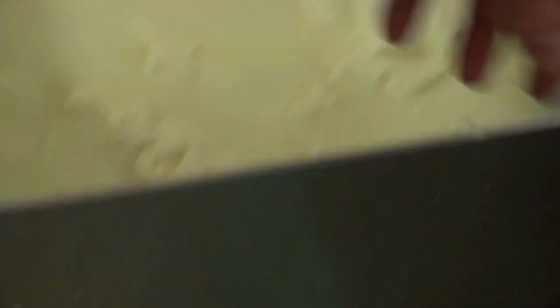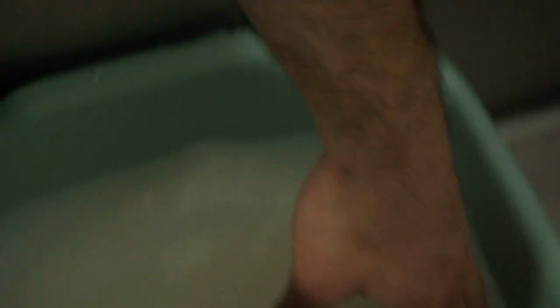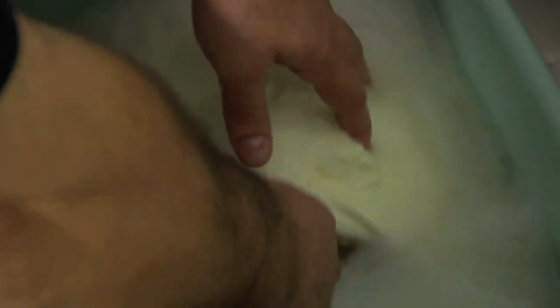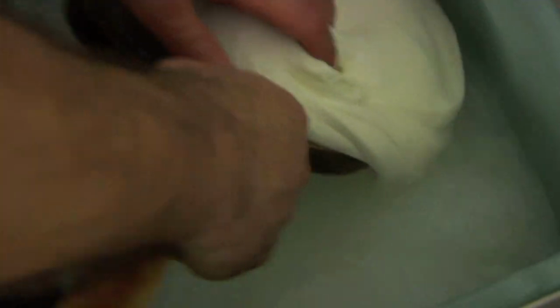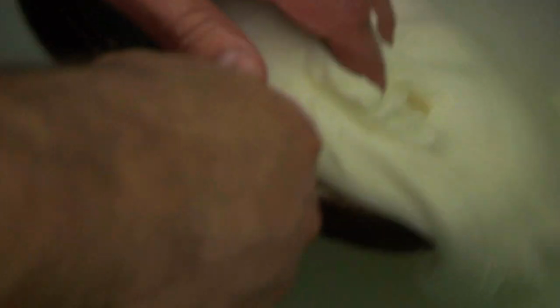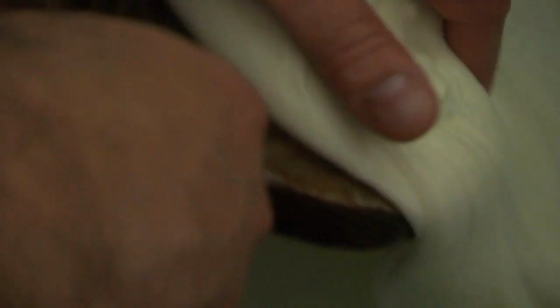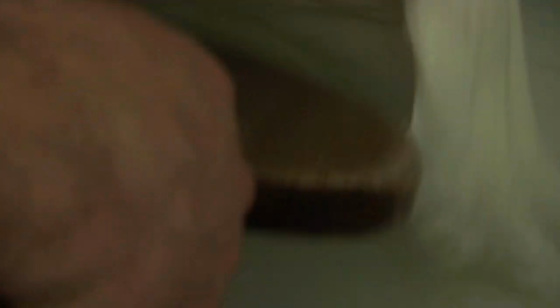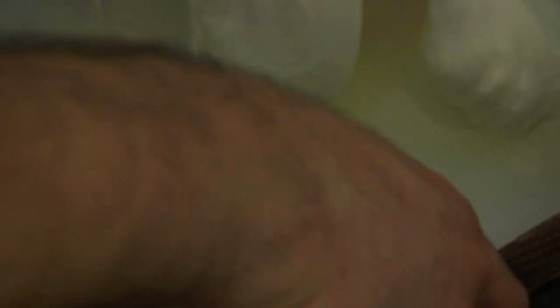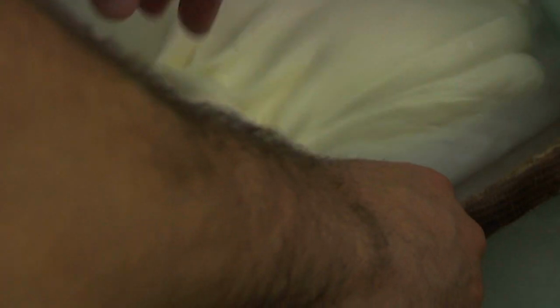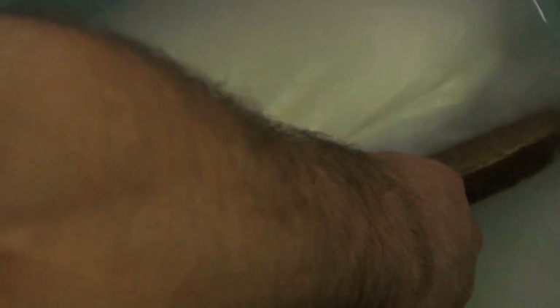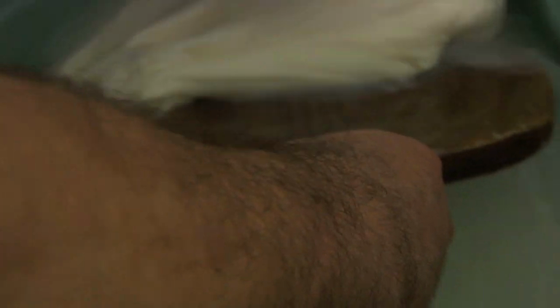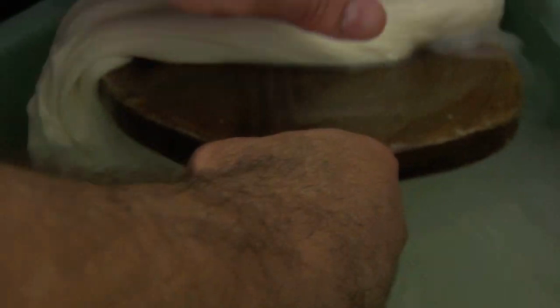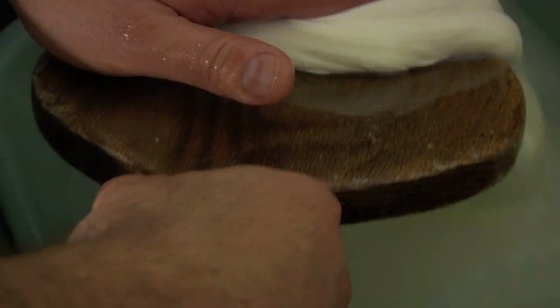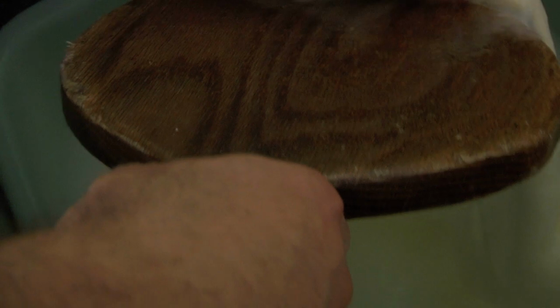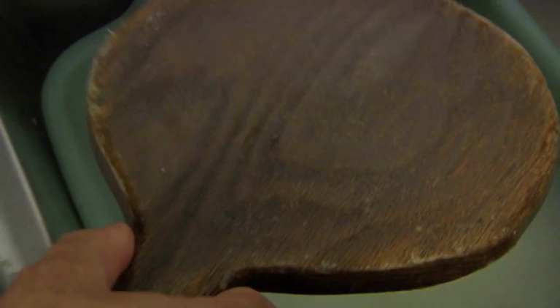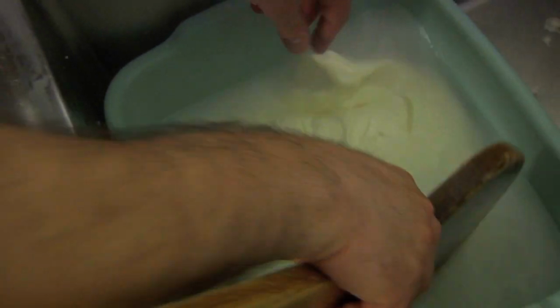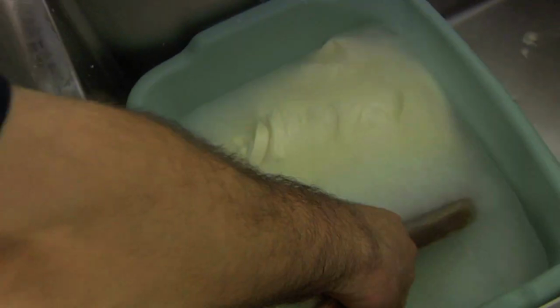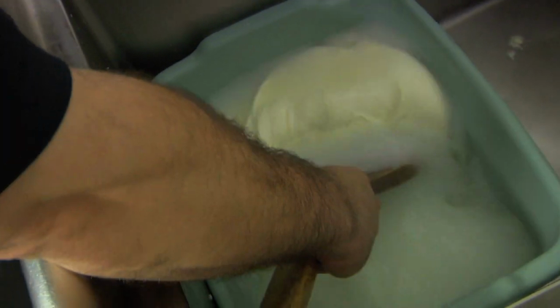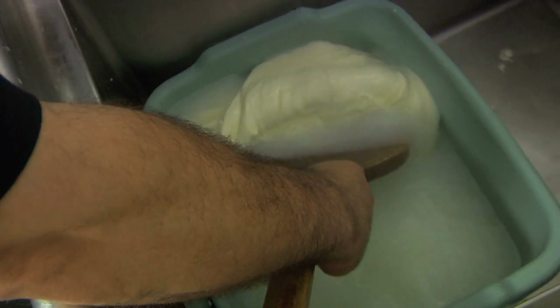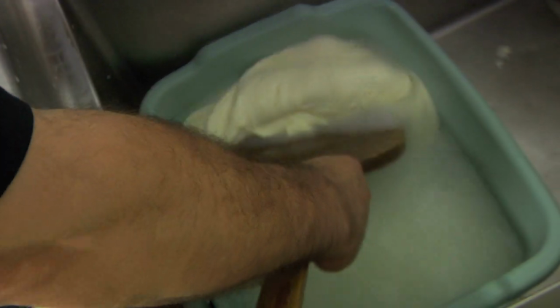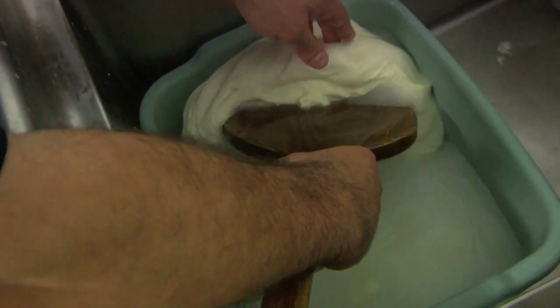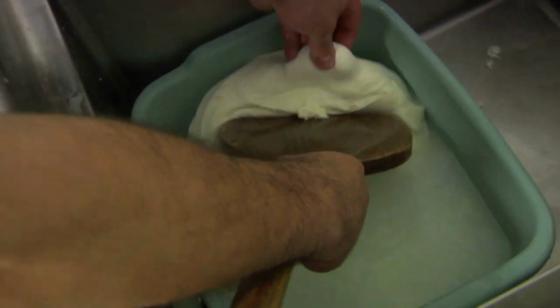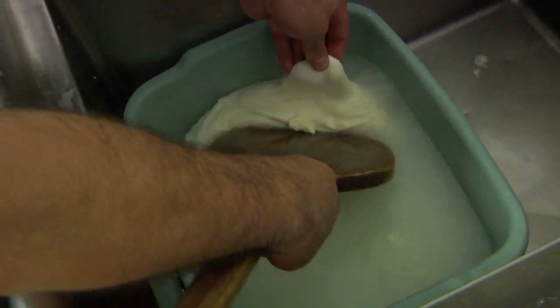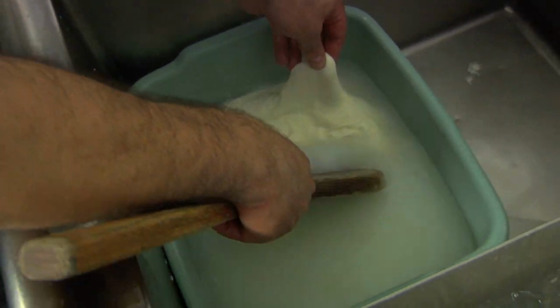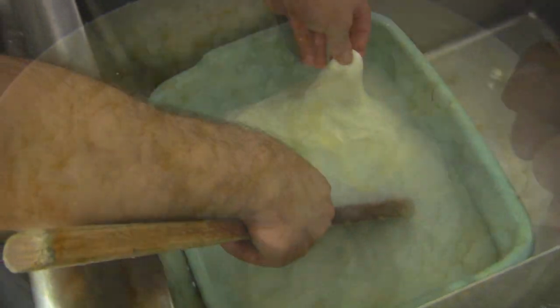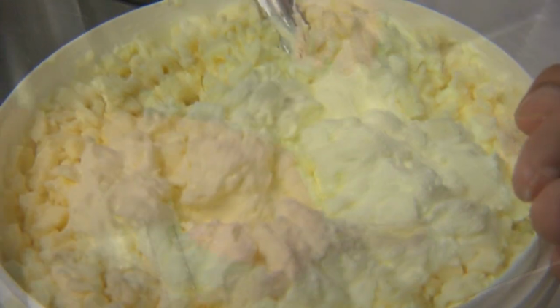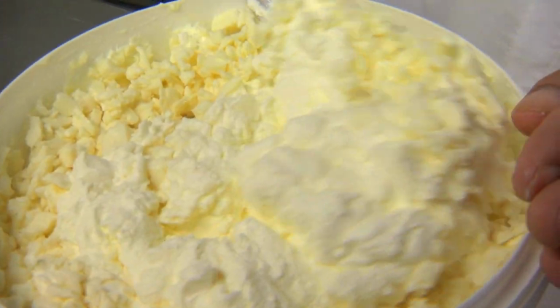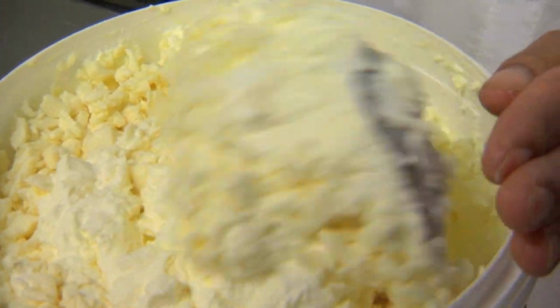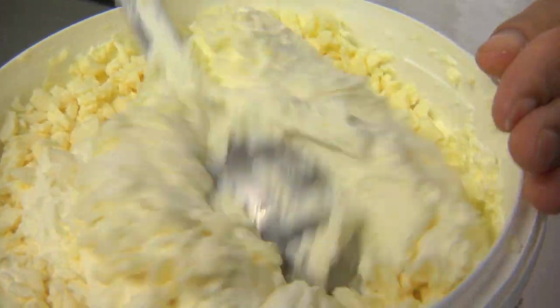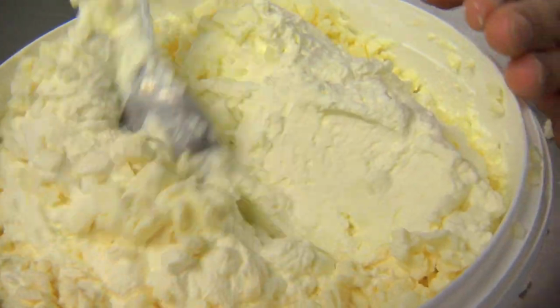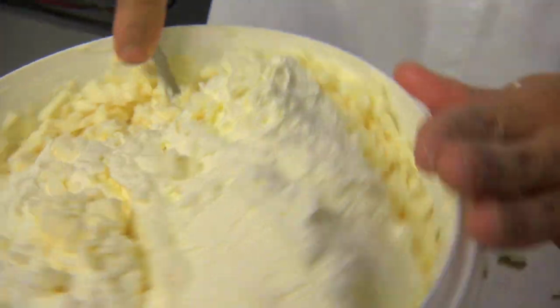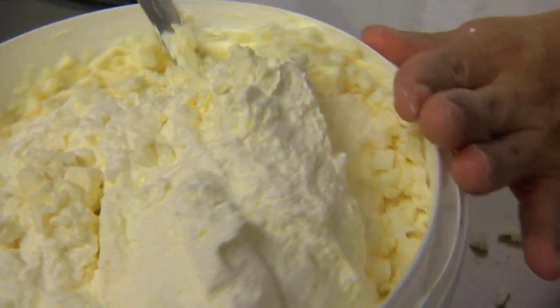We put the curds into another bin with instant hot water. Using a wooden paddle to help stretch the curd brings it right back to where it needs to be so that it's nice and tender and pliable. This is what we use as a stracciatella, or old cream.